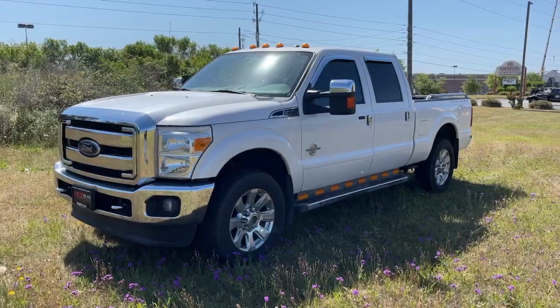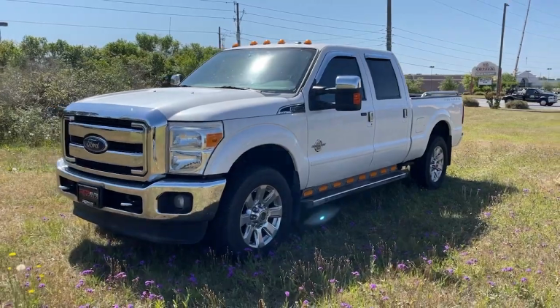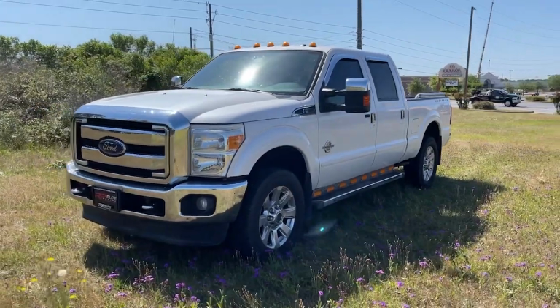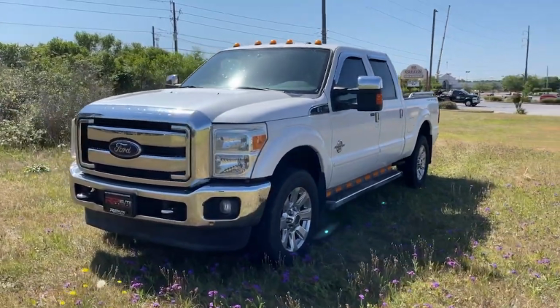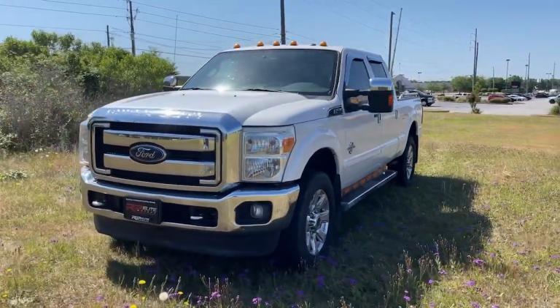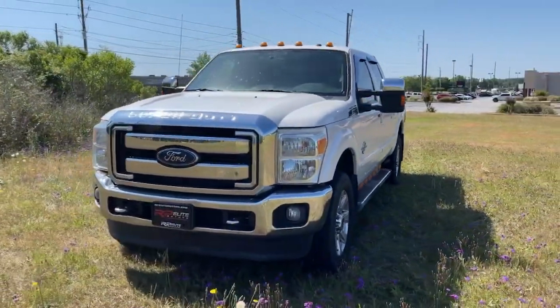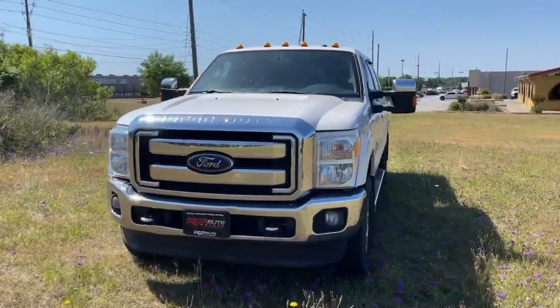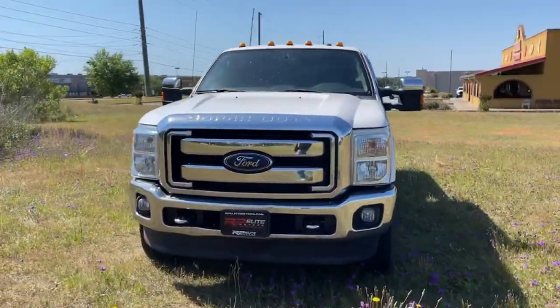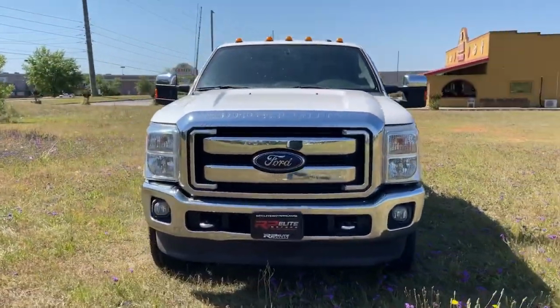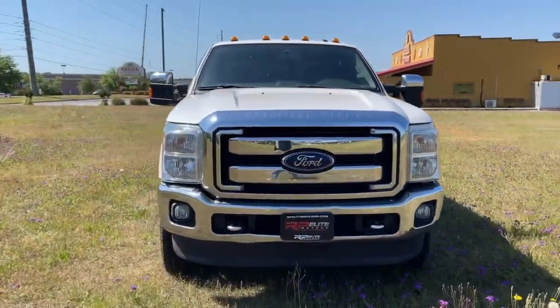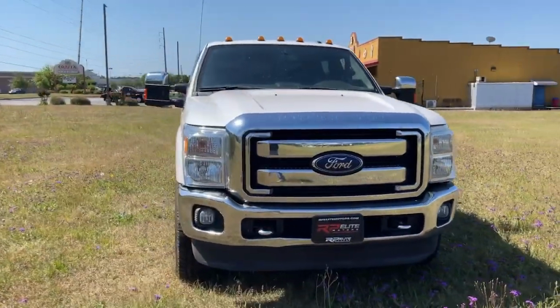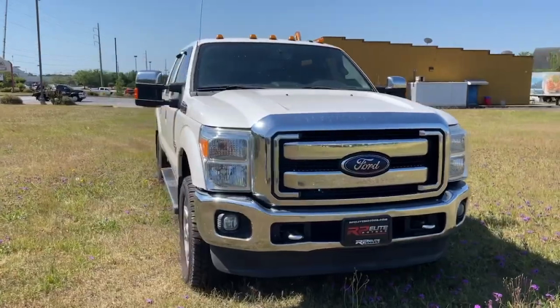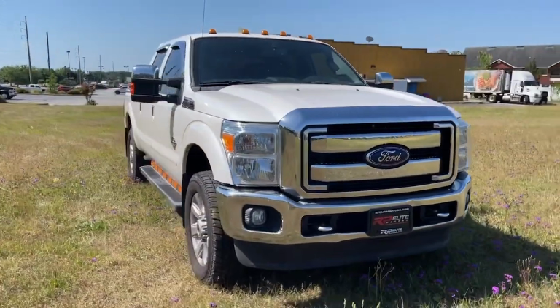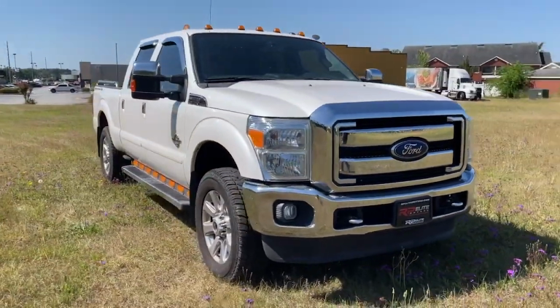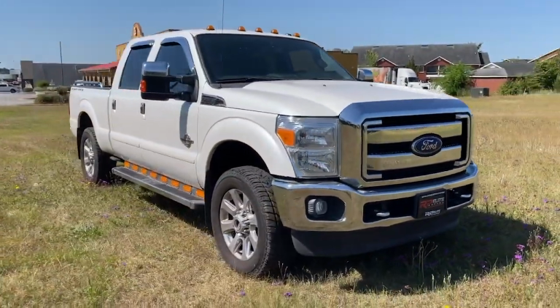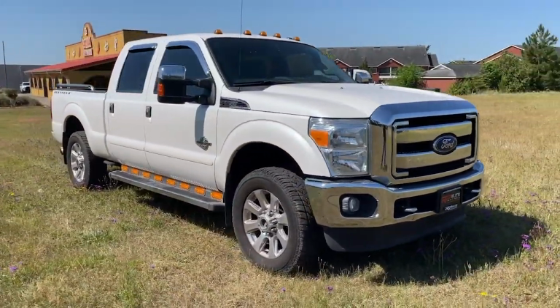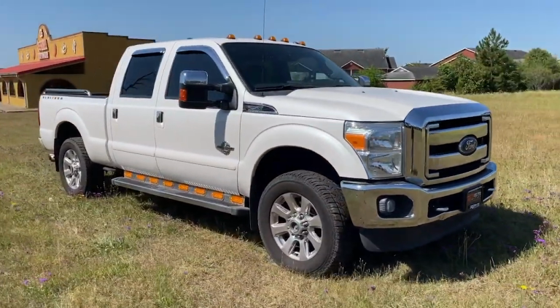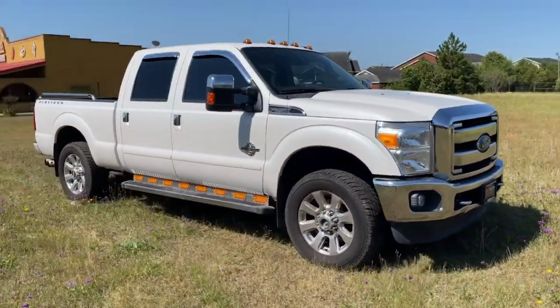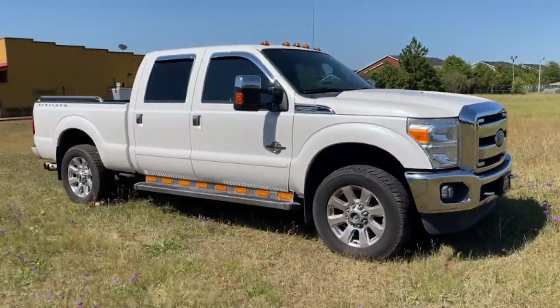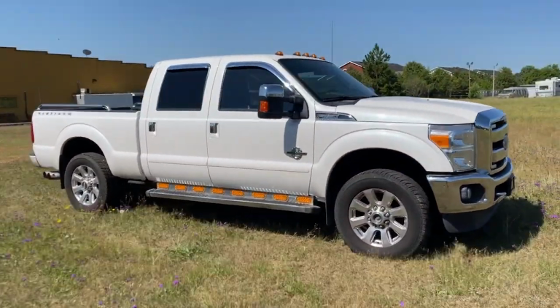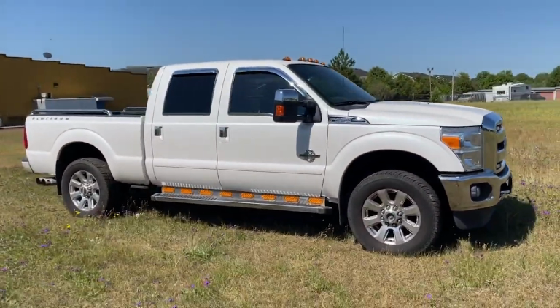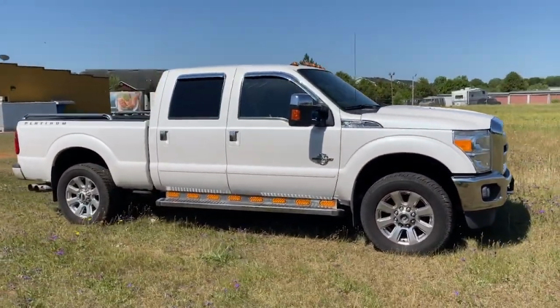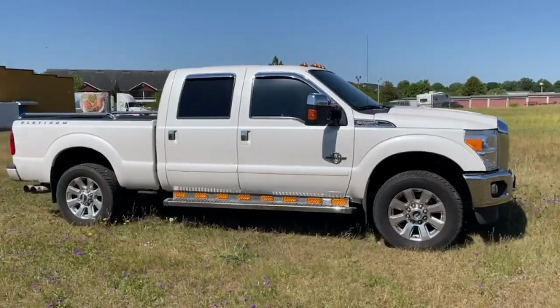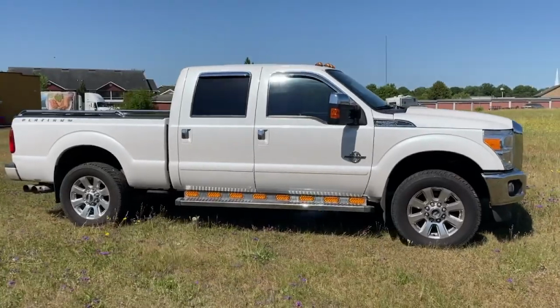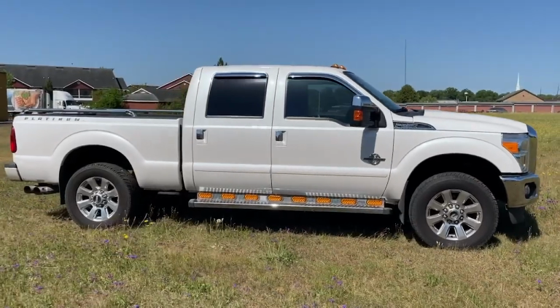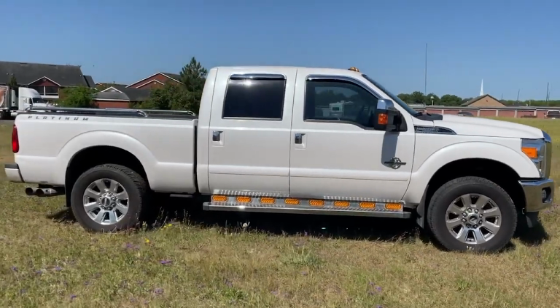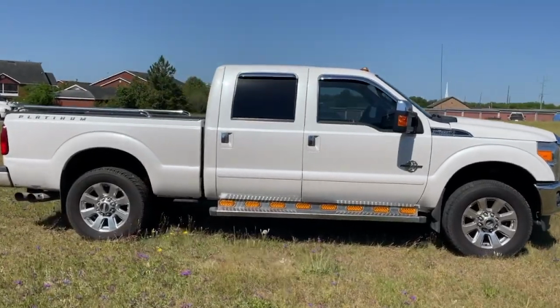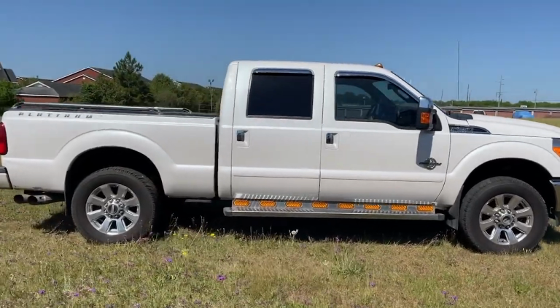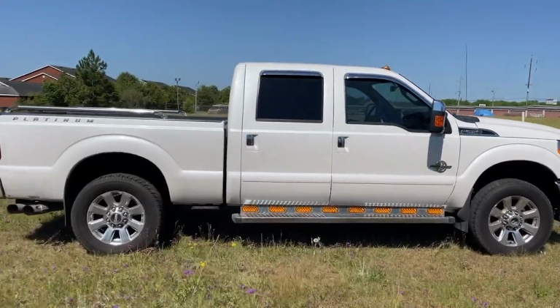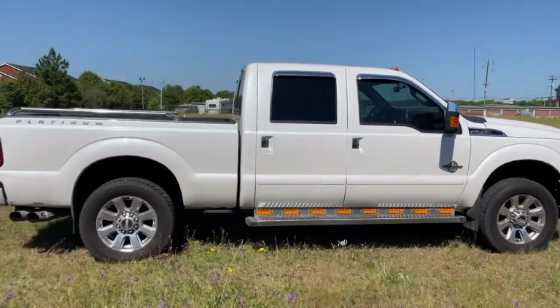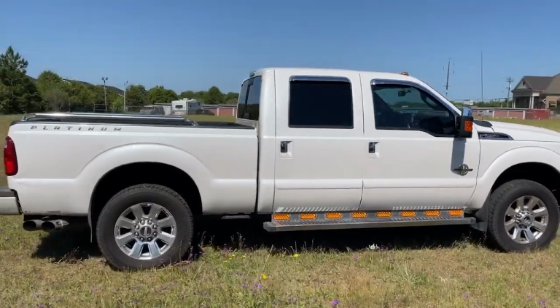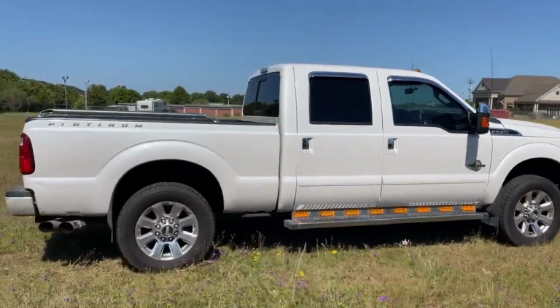Take a moment to check out the 2016 Ford F-250. This vehicle still has fewer than 200,000 miles on the clock, so it won't last long. Take on tough jobs with confidence in this fully capable F-250.